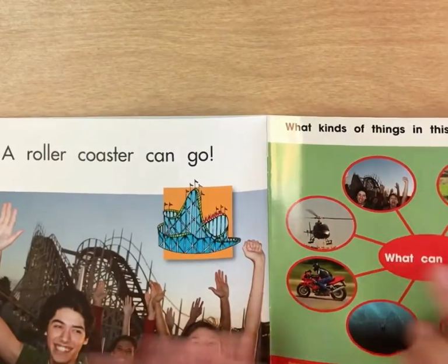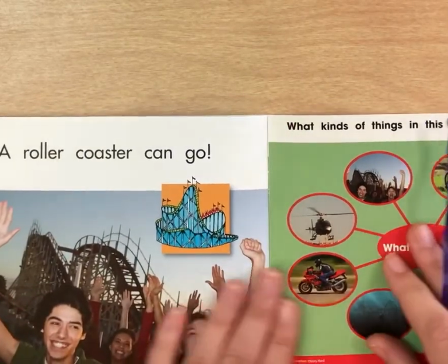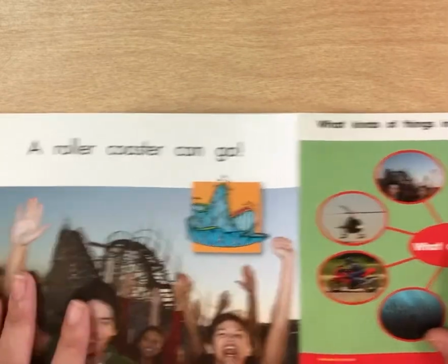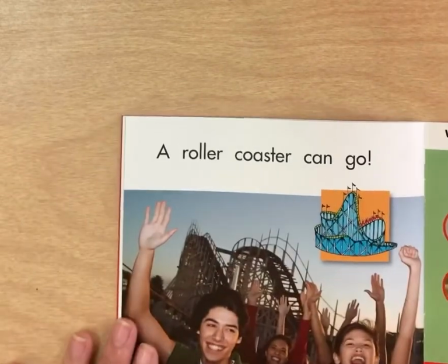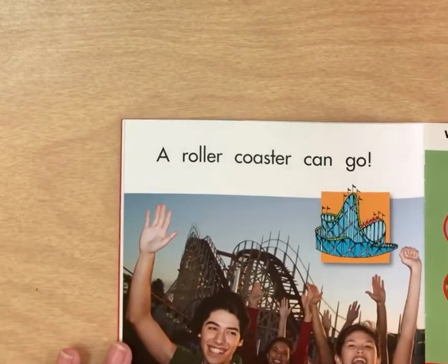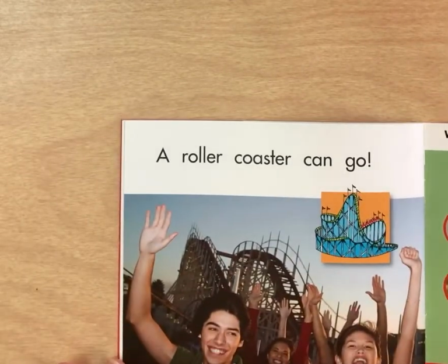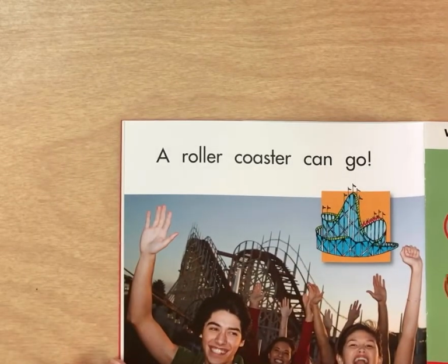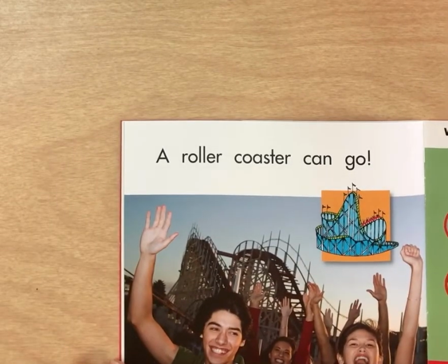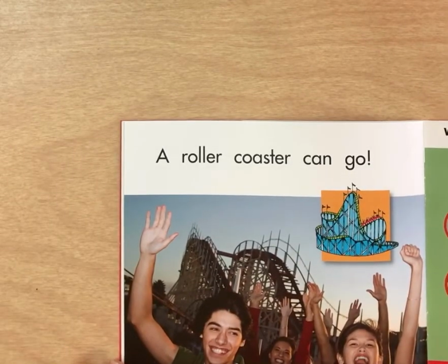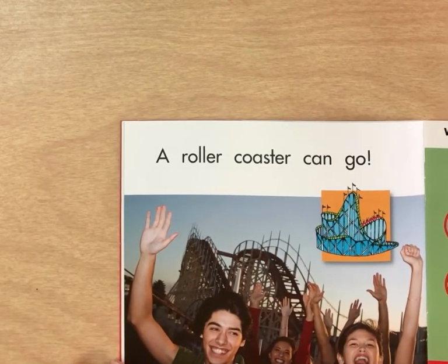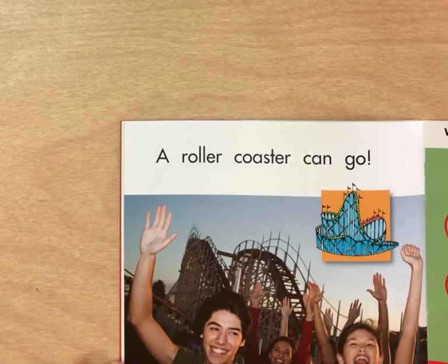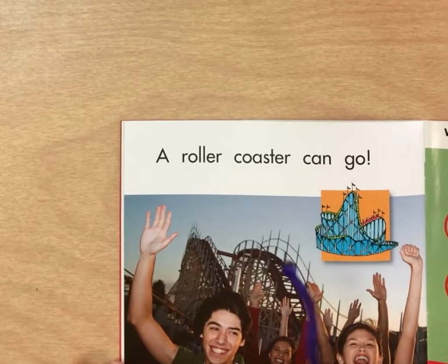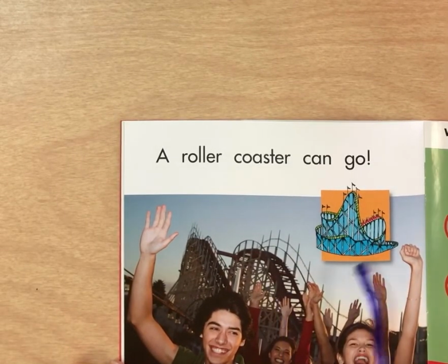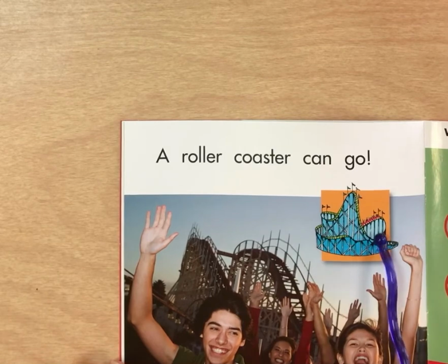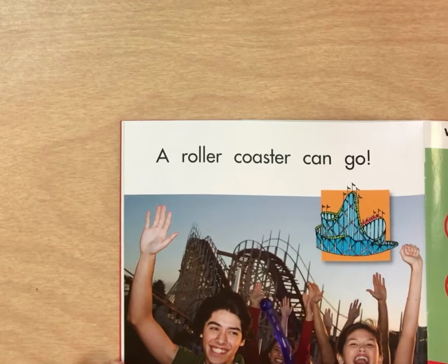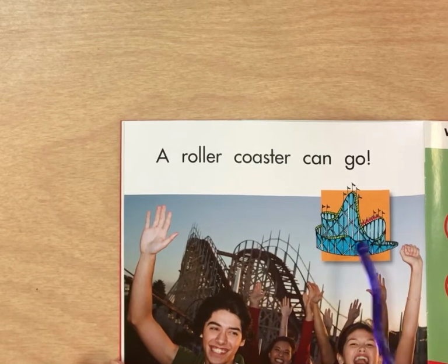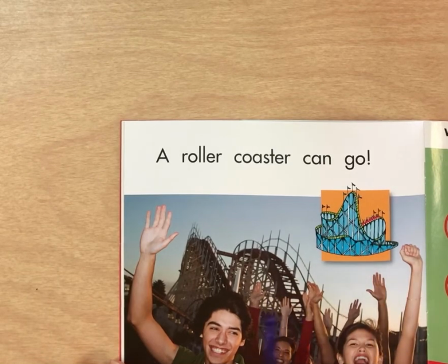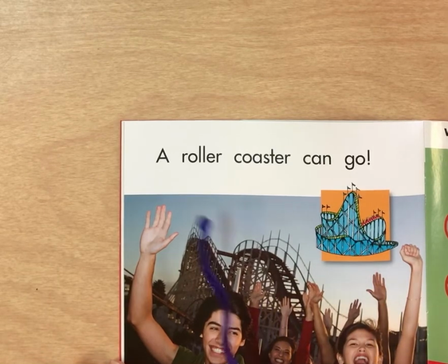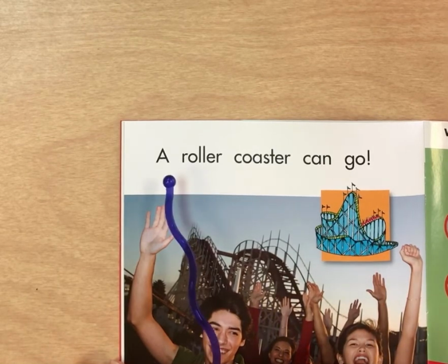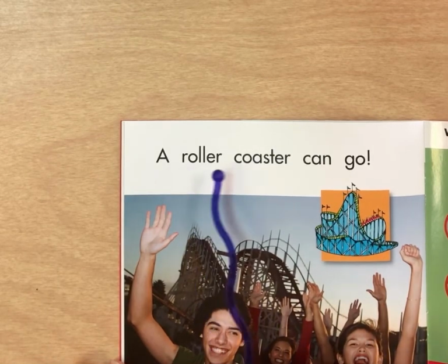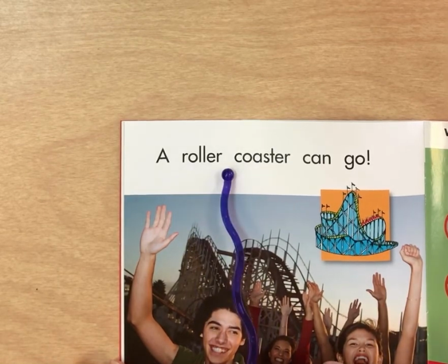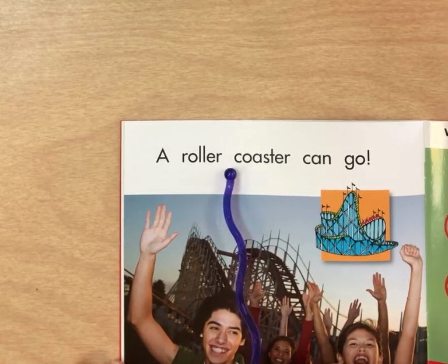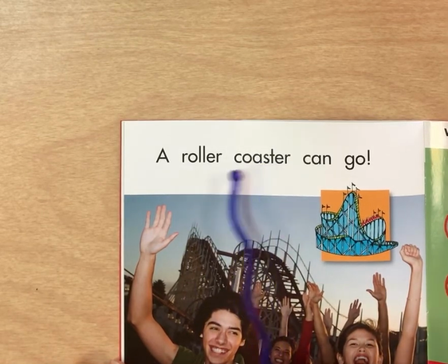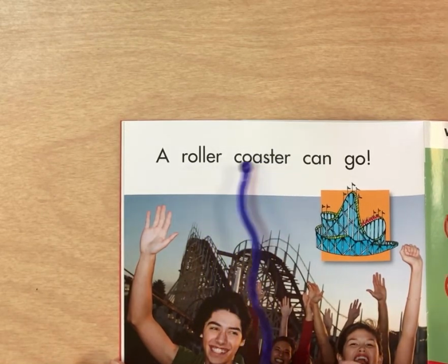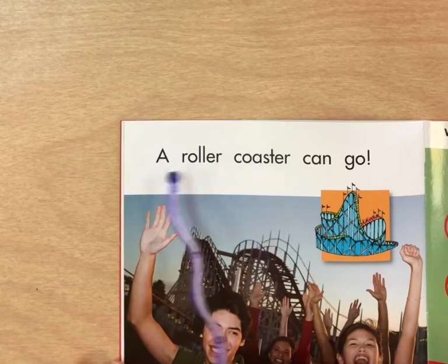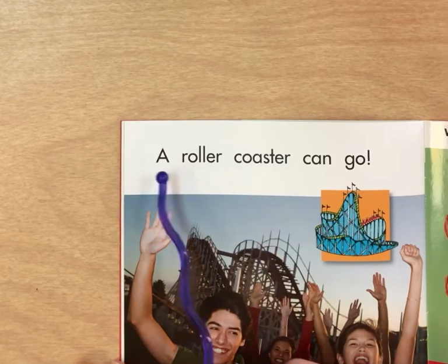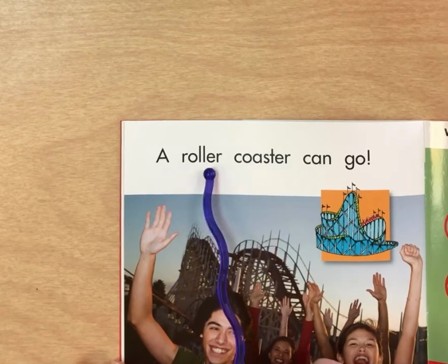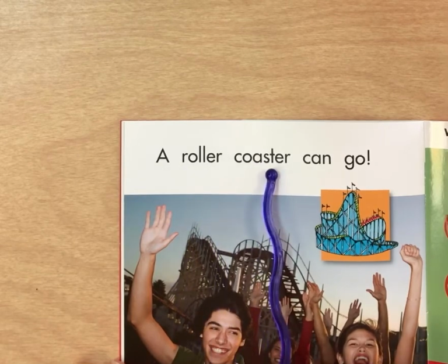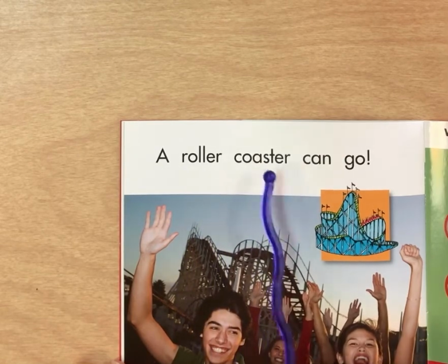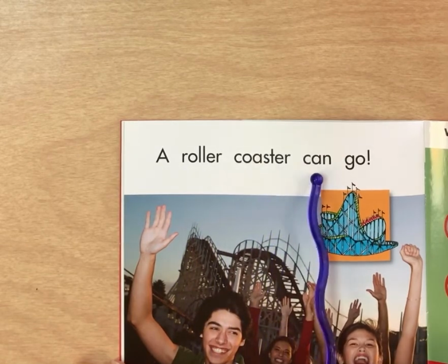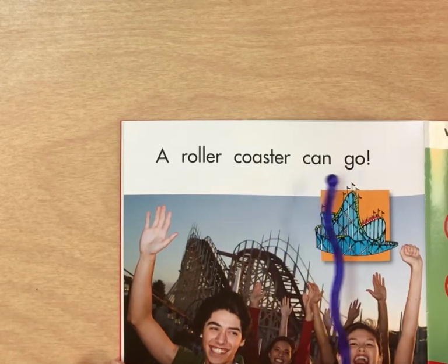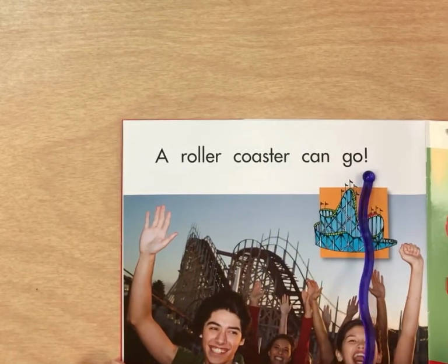Let's look here. Where are they at? They're on a roller coaster. A roller coaster — two words. A roller coaster can go.